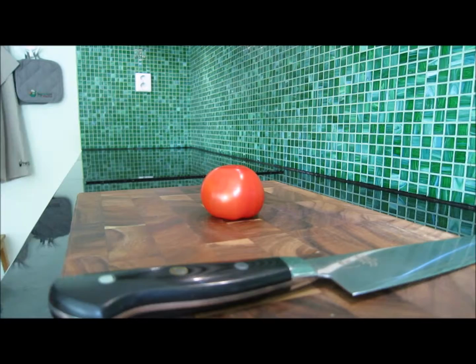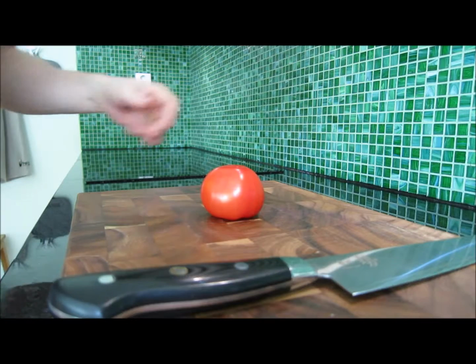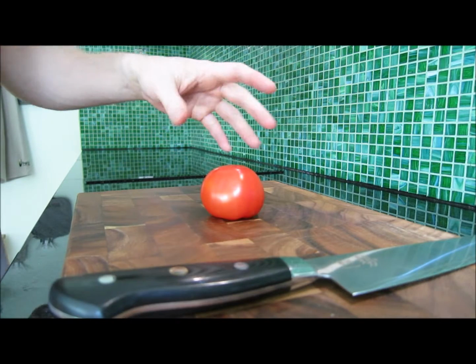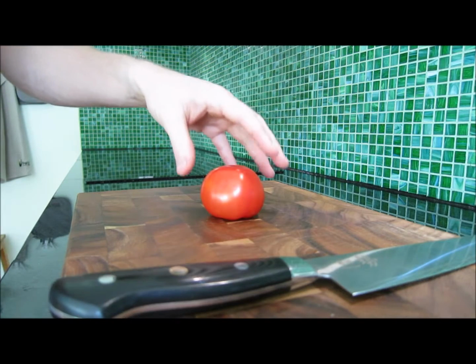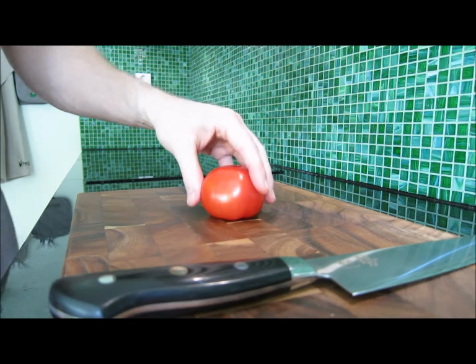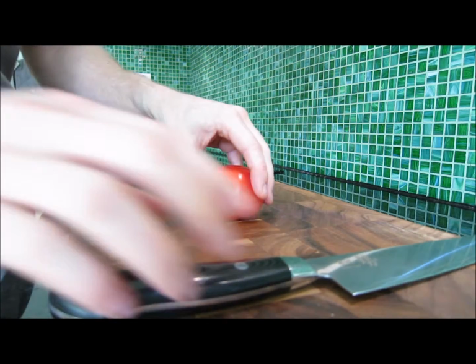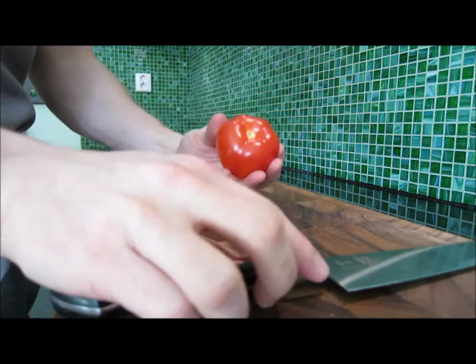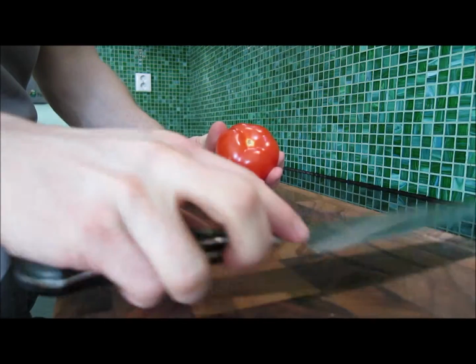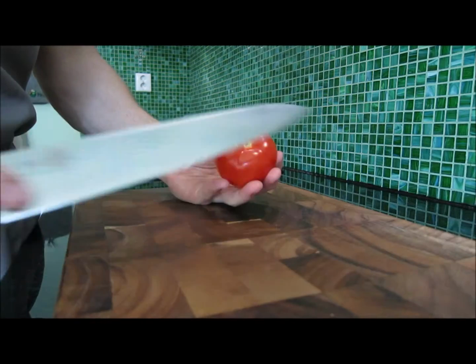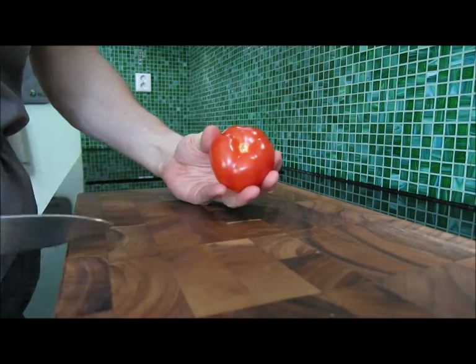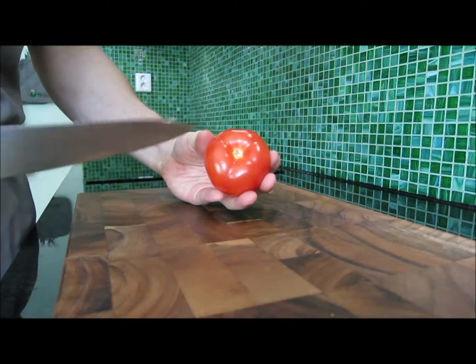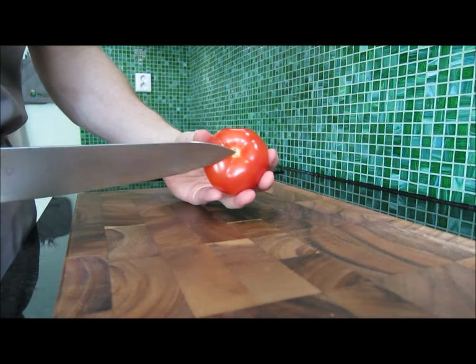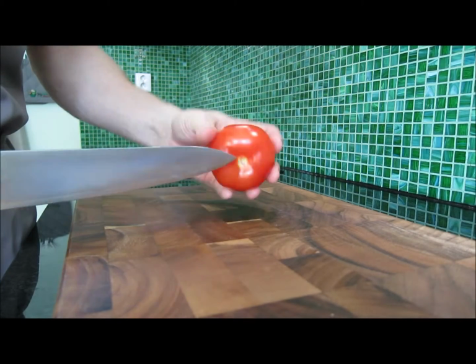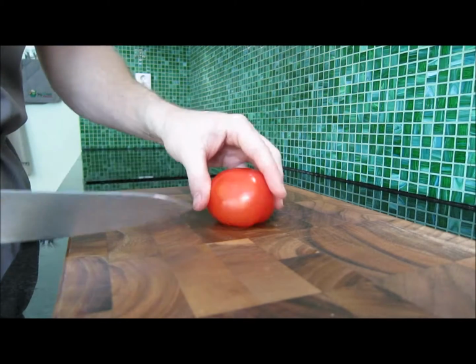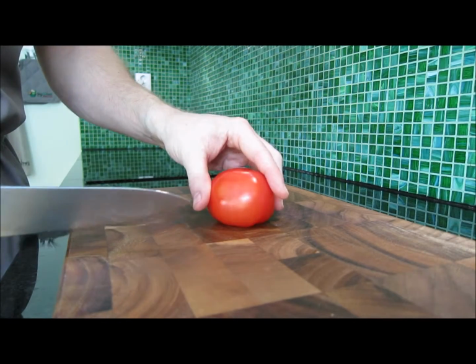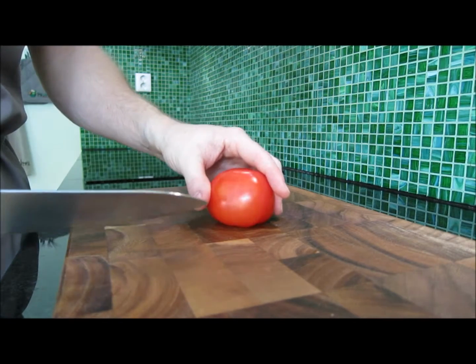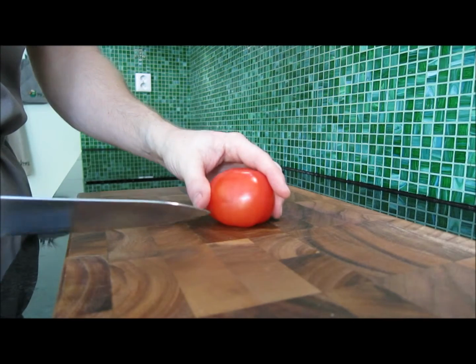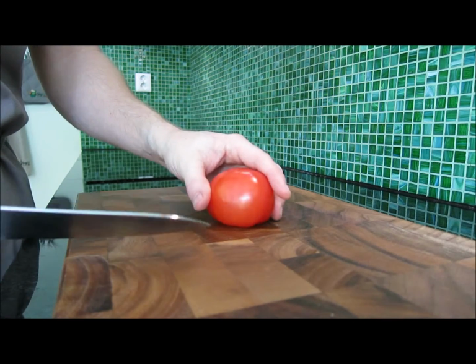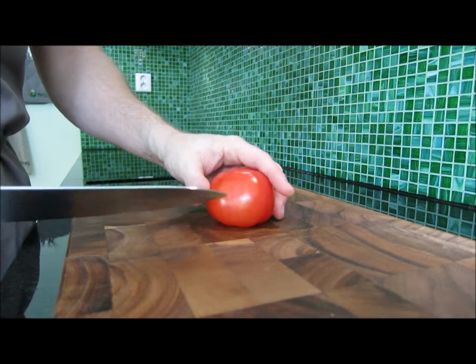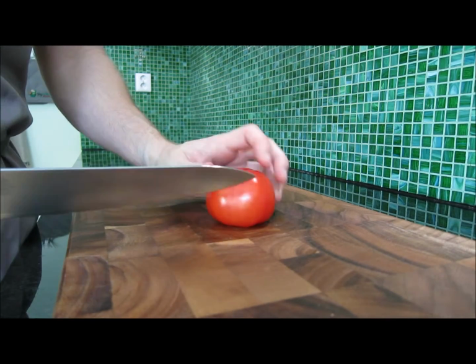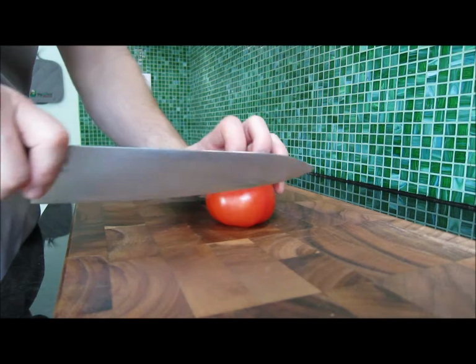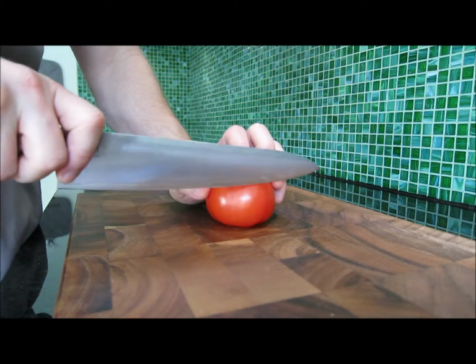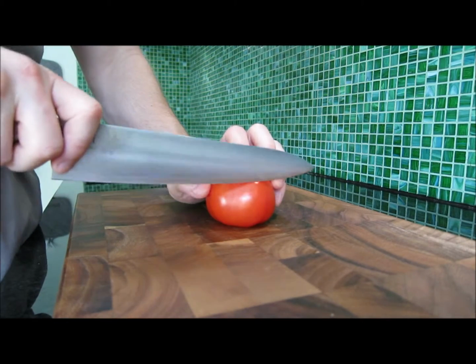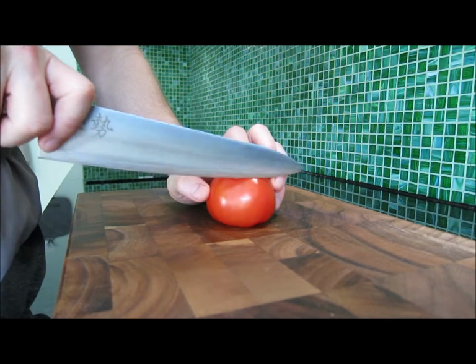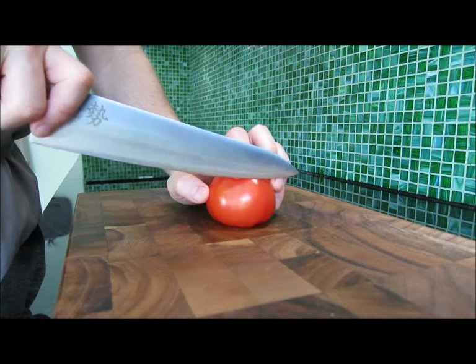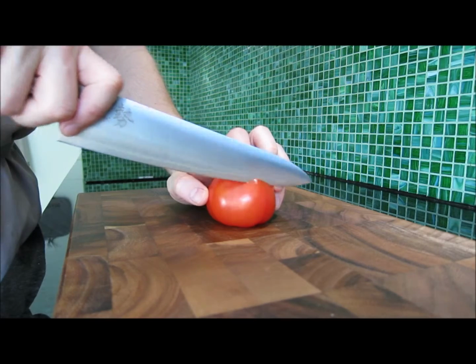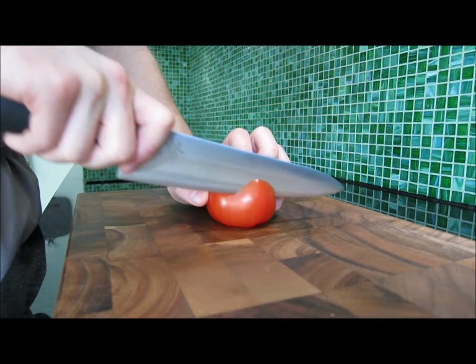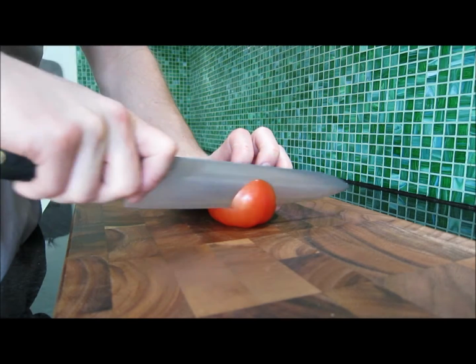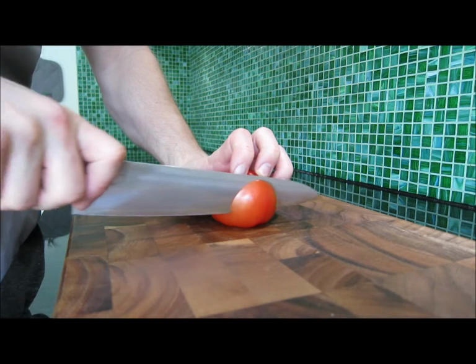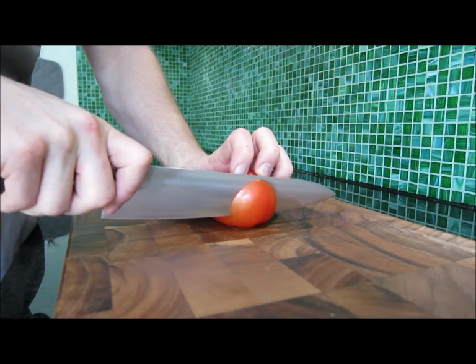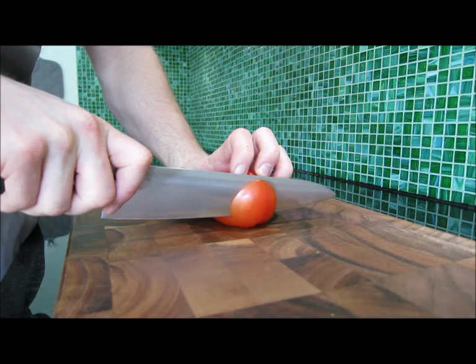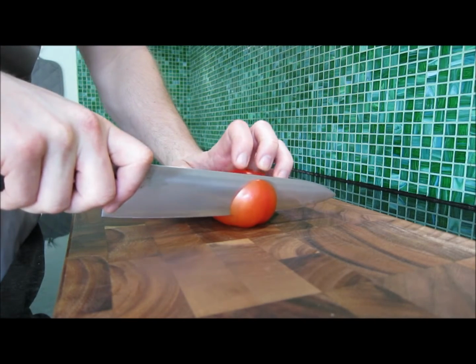The best way to chop a tomato is starting with placing it firmly against the cutting board. Grab hold and start slicing, but not all the way down.